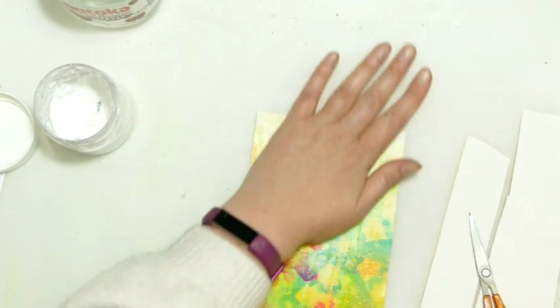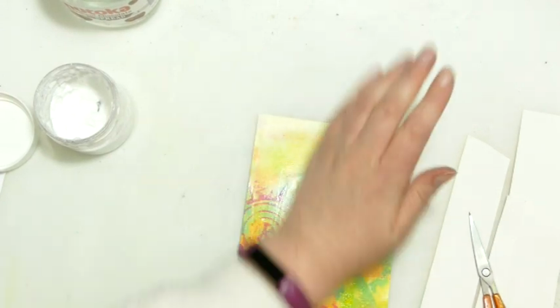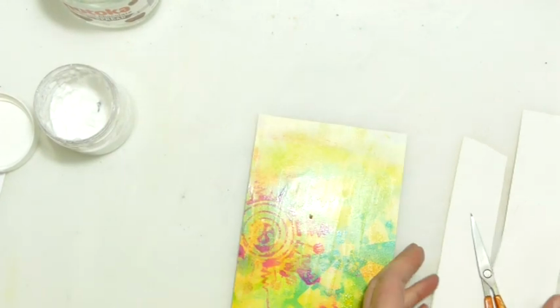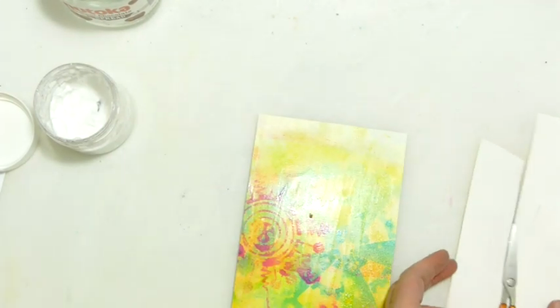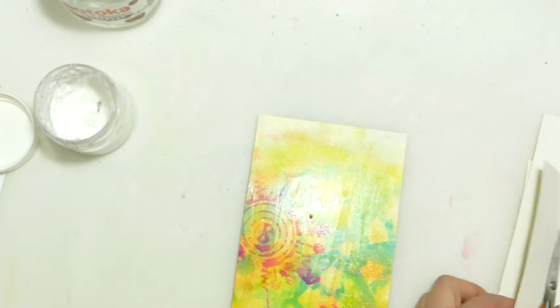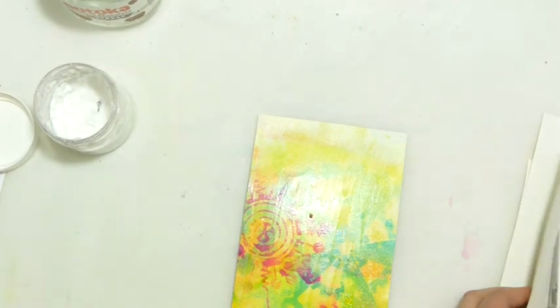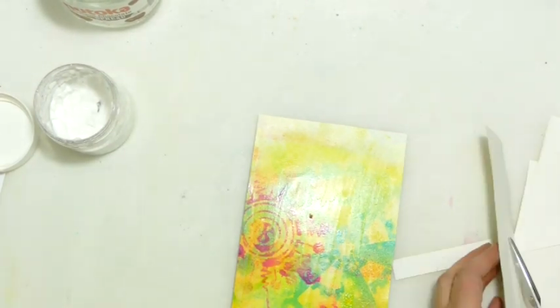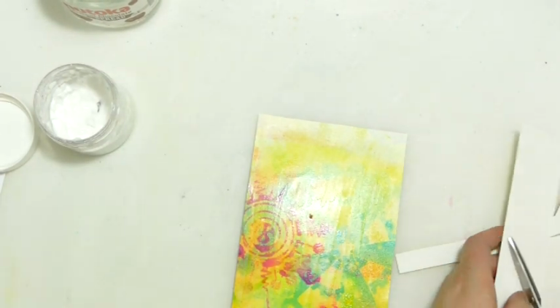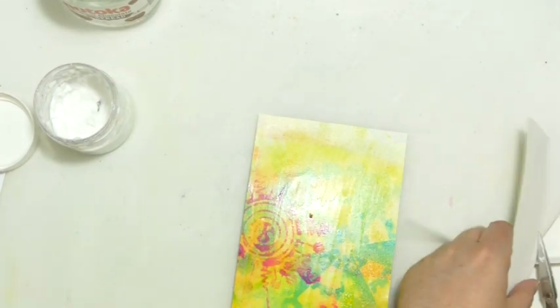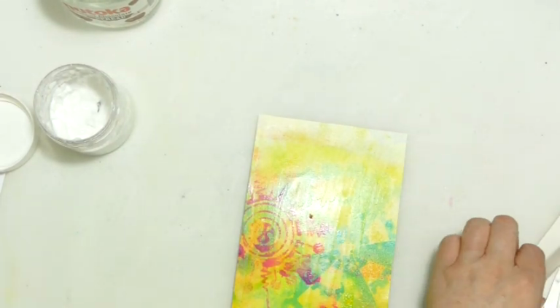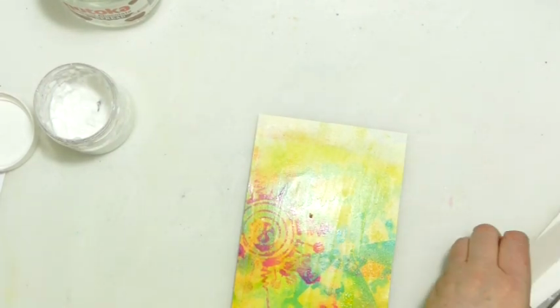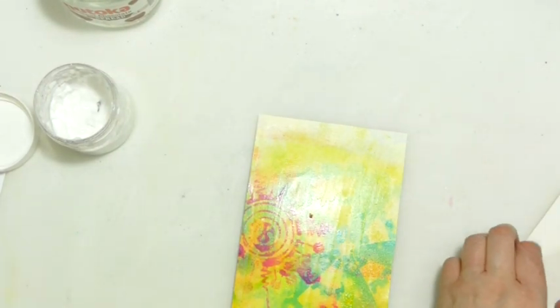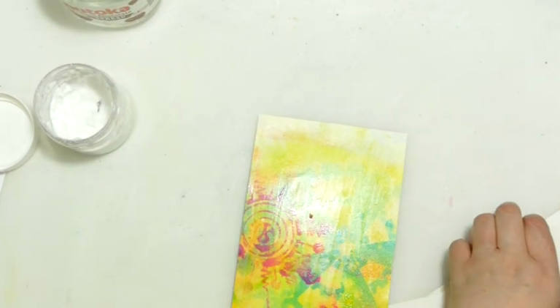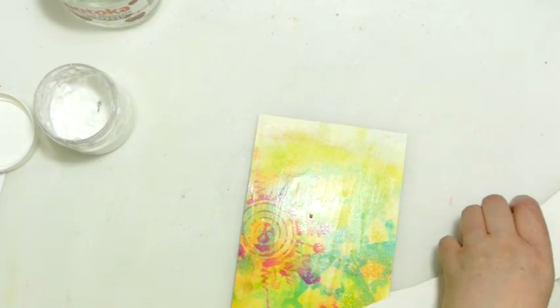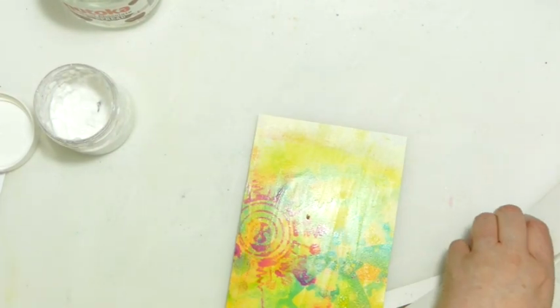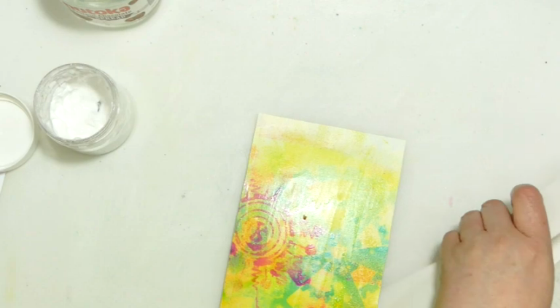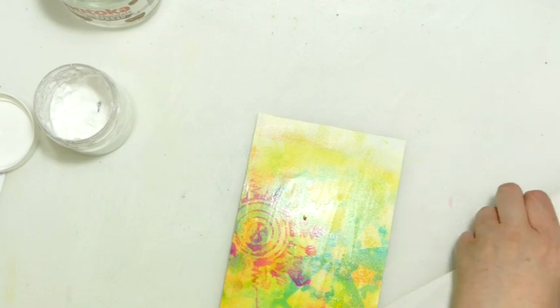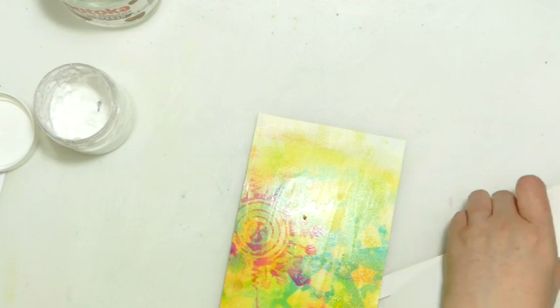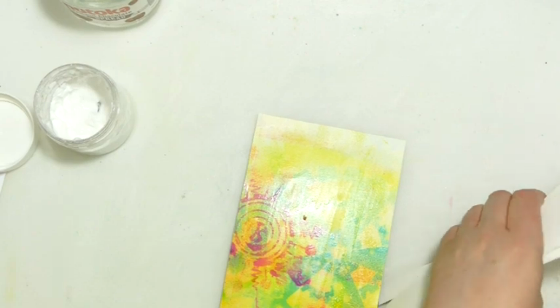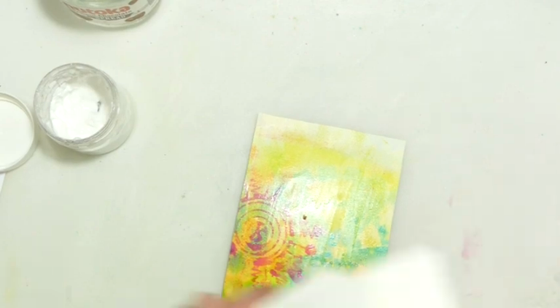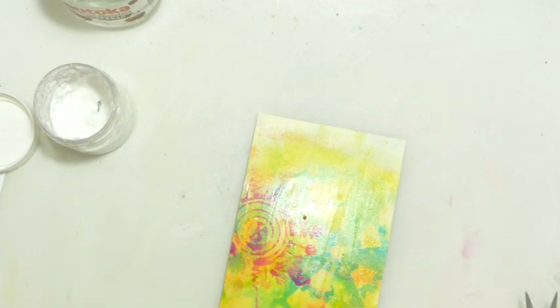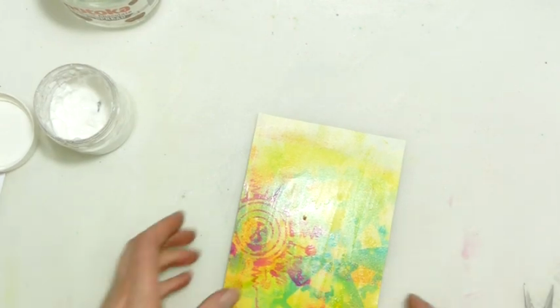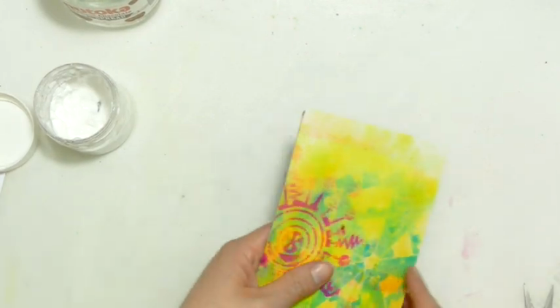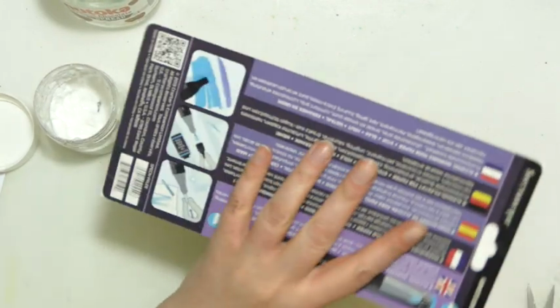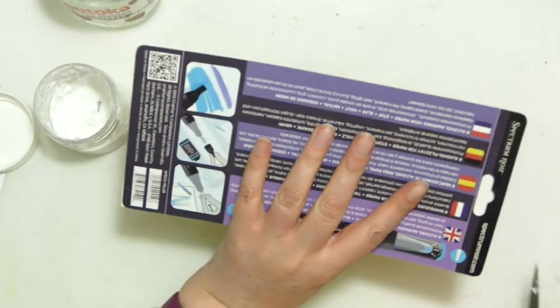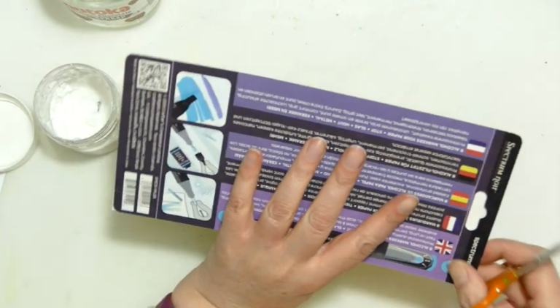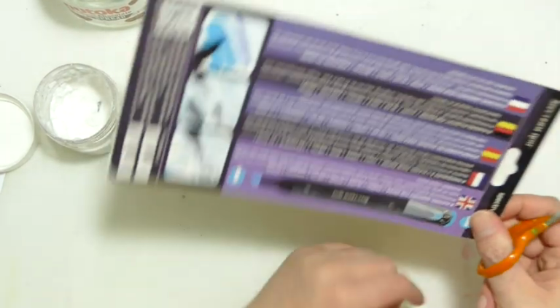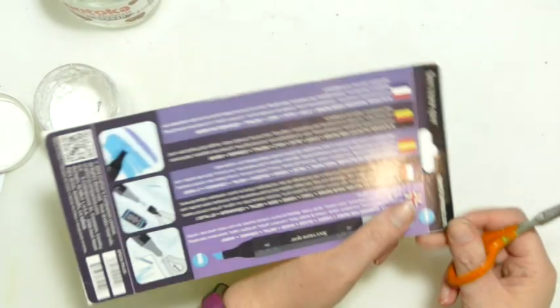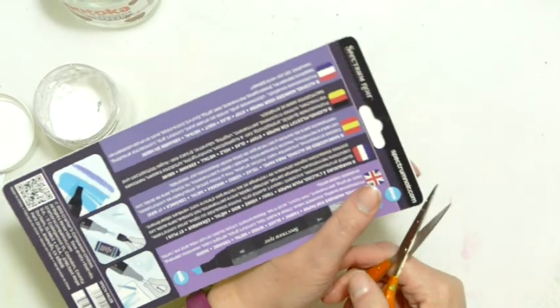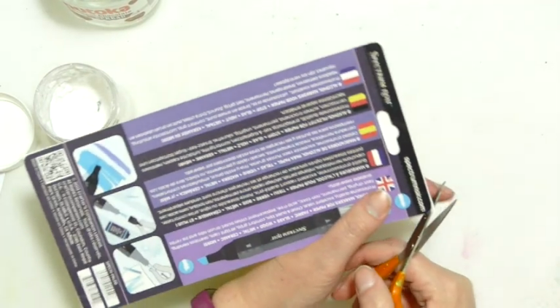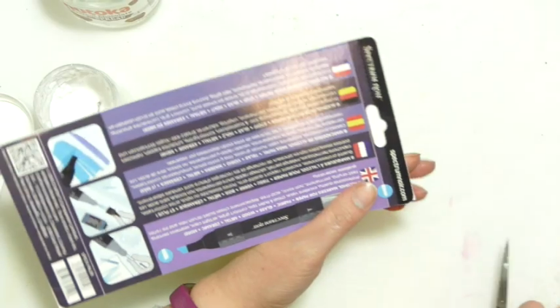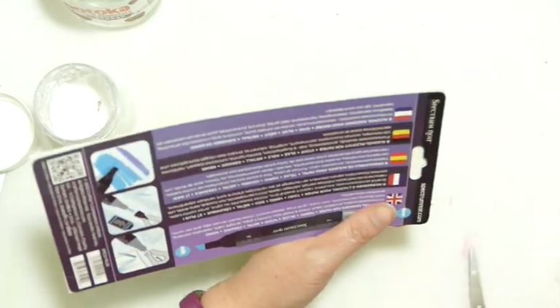I think this could be quite a nice idea. I'm sorry it's reflecting into the camera a little bit, but hopefully by the time we knock it back with a bit of gesso it will not be quite so shiny.